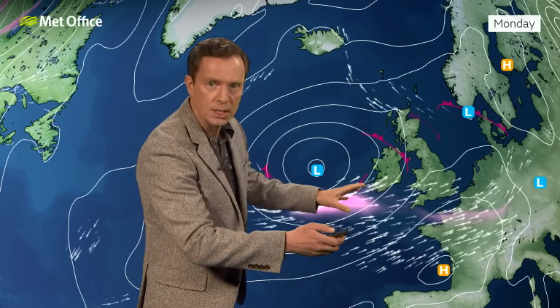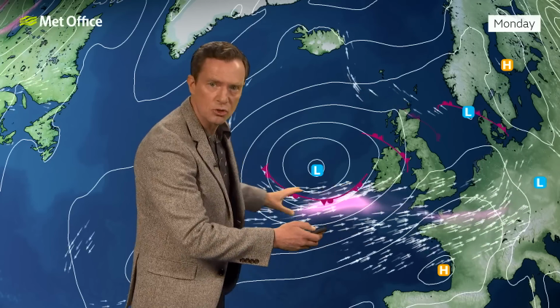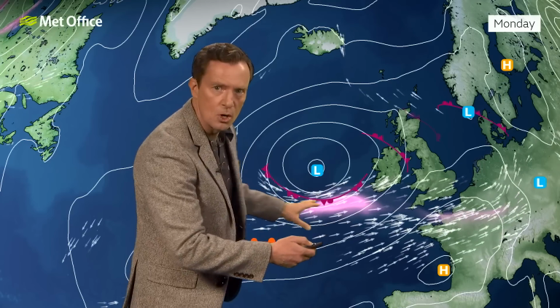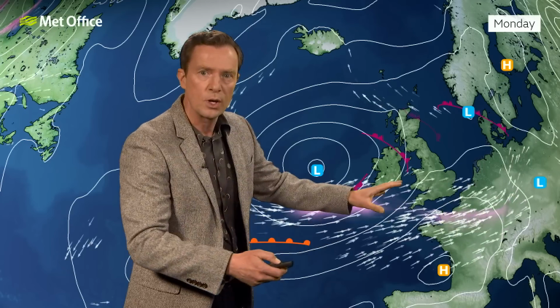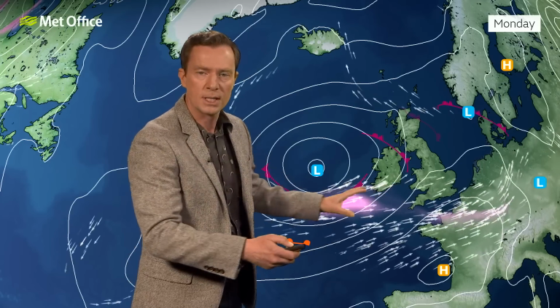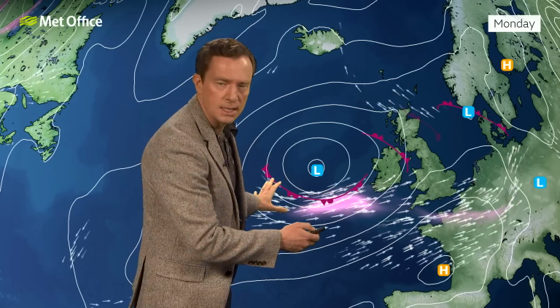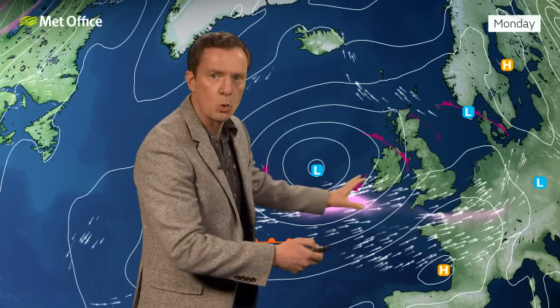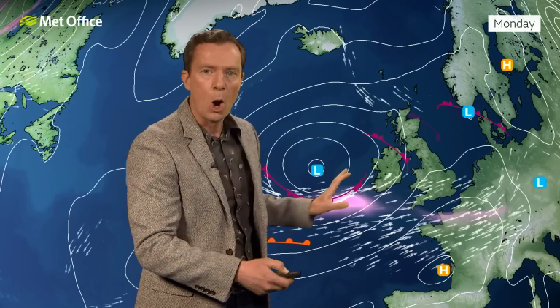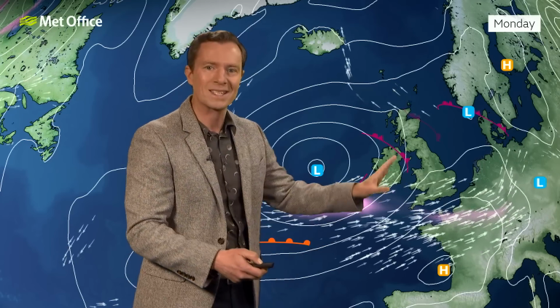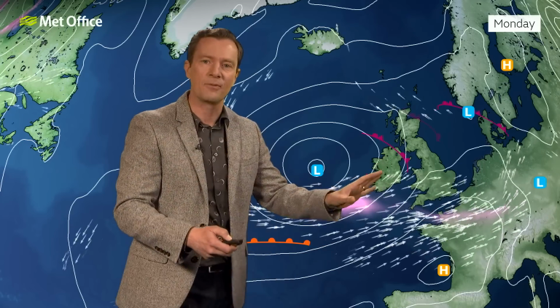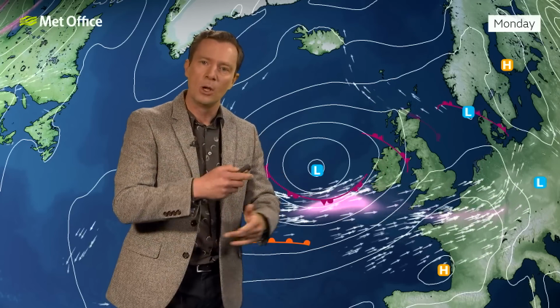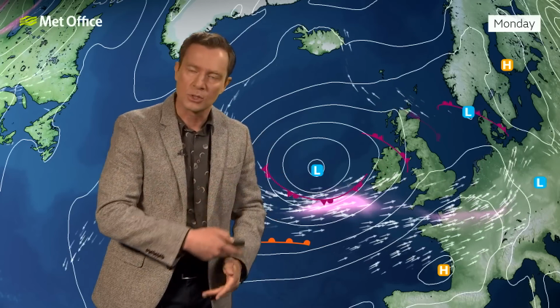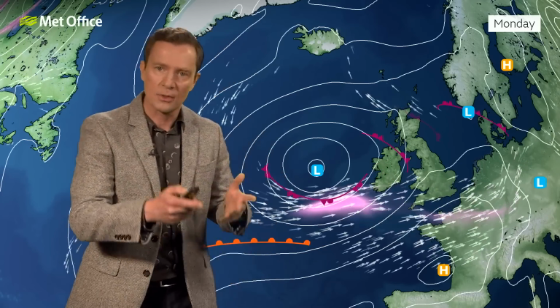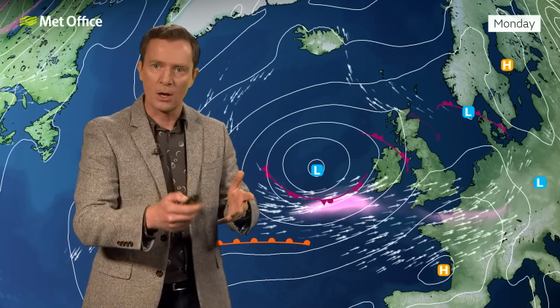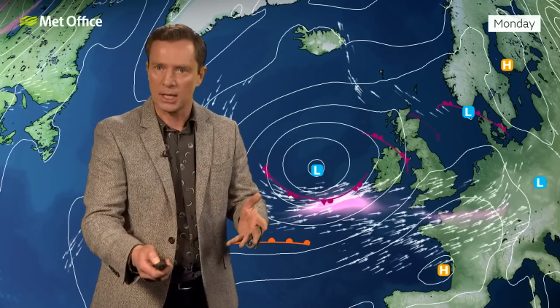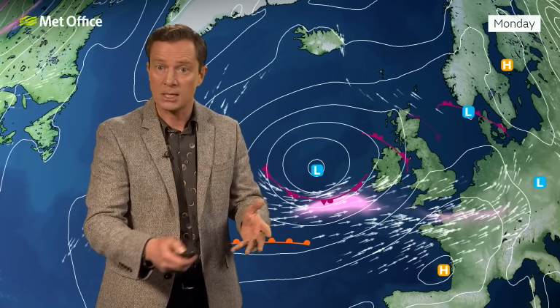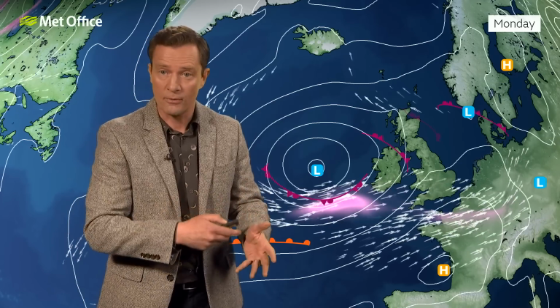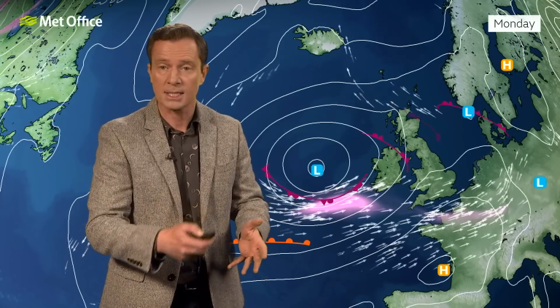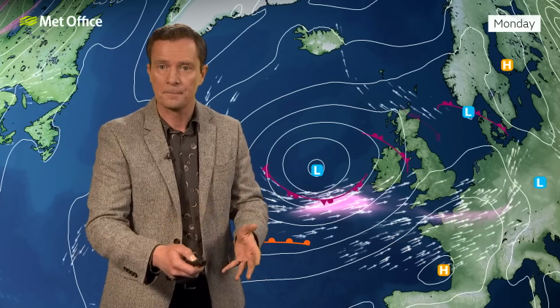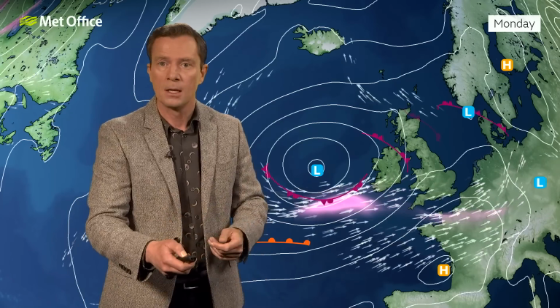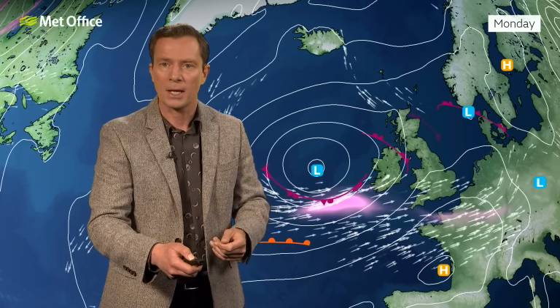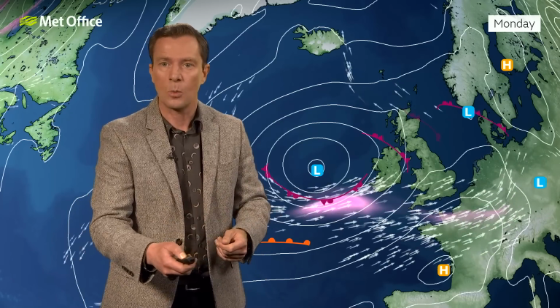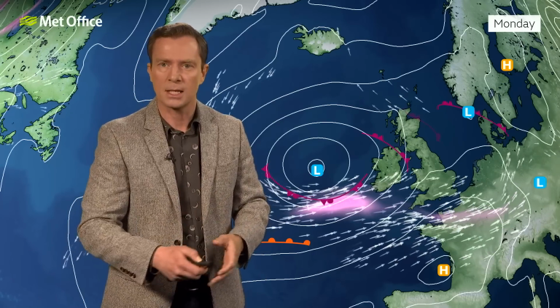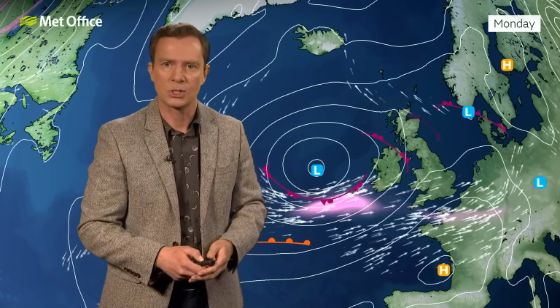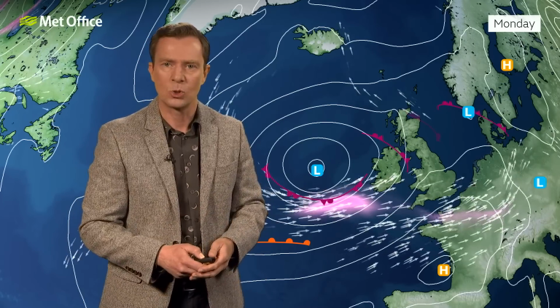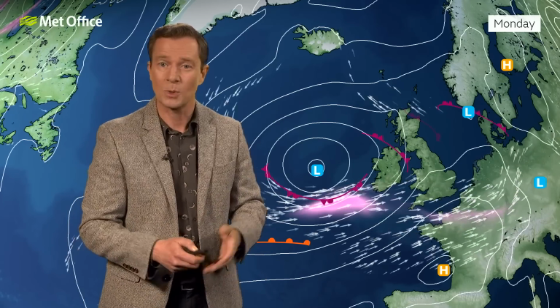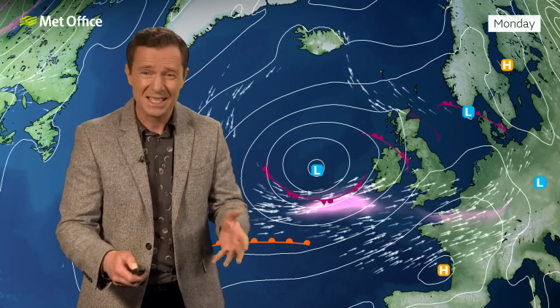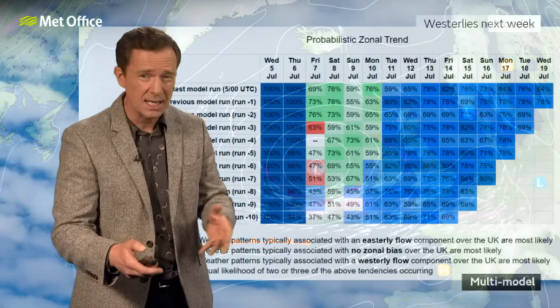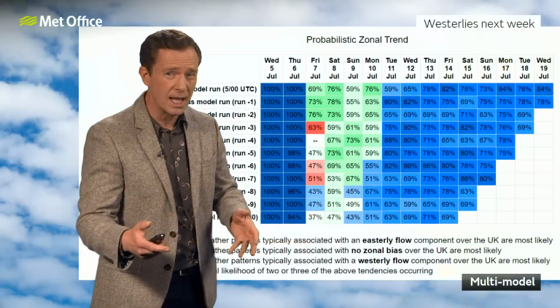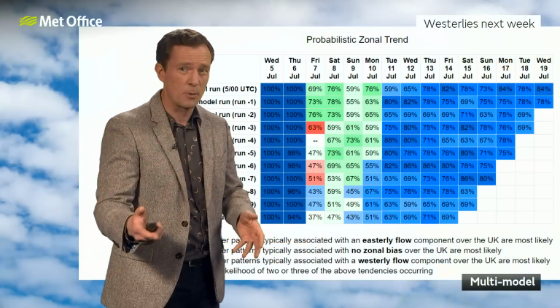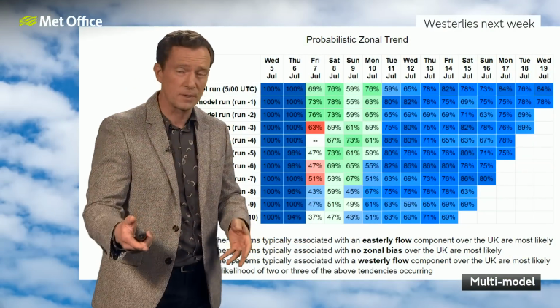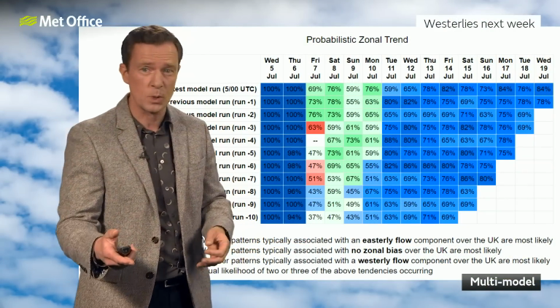But also still pushing showers in from the Atlantic, because by the time we get to Monday and Tuesday, the jet stream has reorientated itself. So more of a westerly flow — we lose the southerly flow that's bringing the heat on Friday and Saturday, and we're back to westerly conditions into next week, and that is likely to last for much of next week.